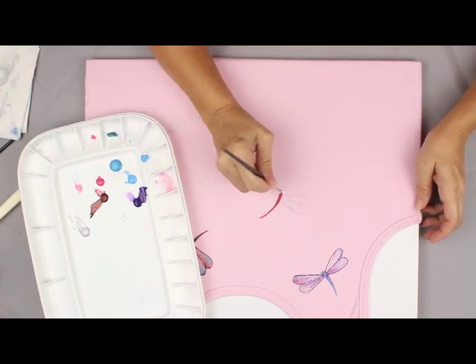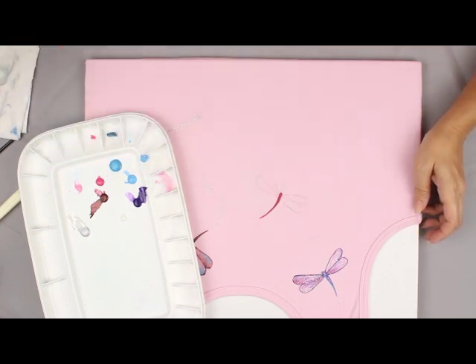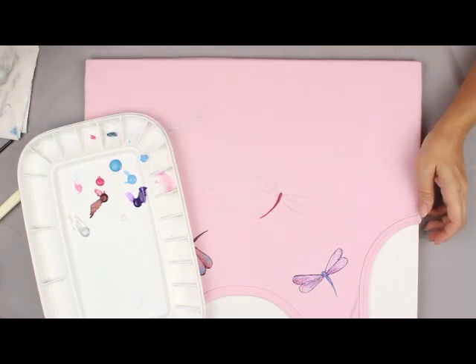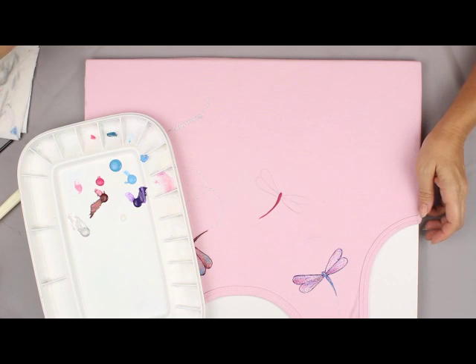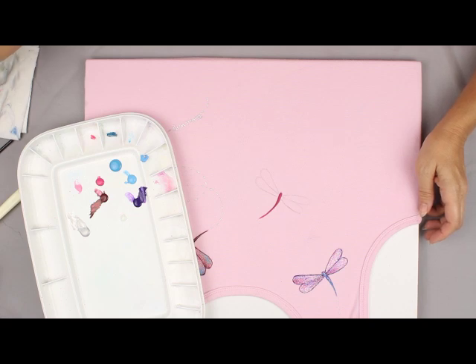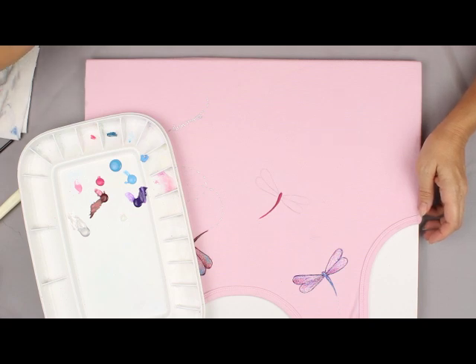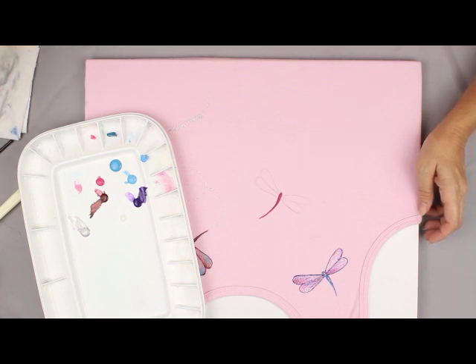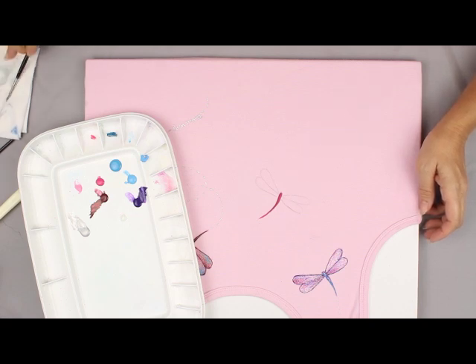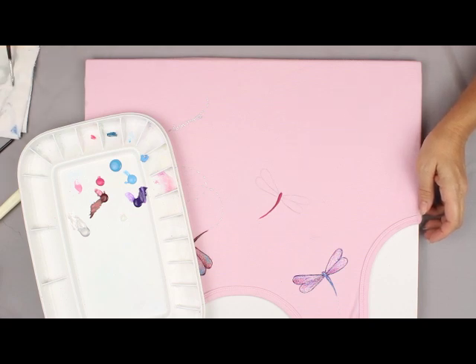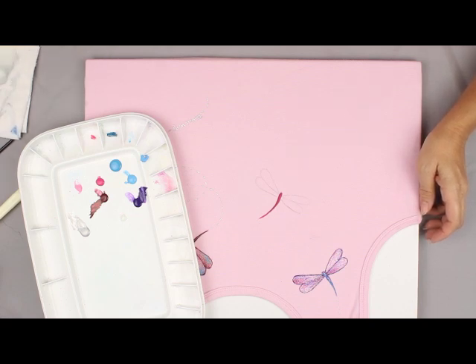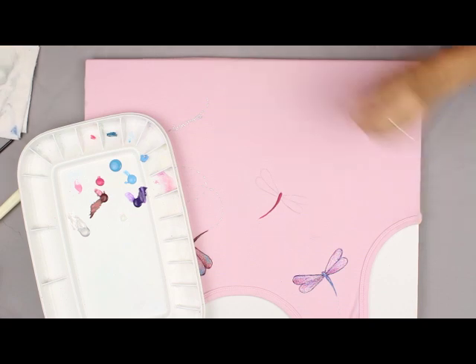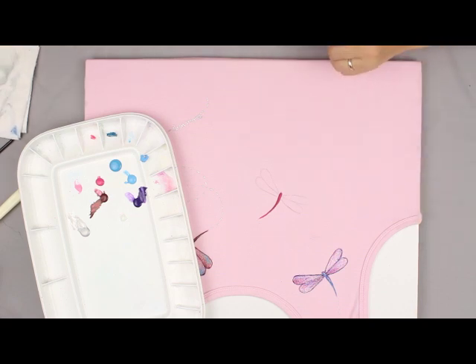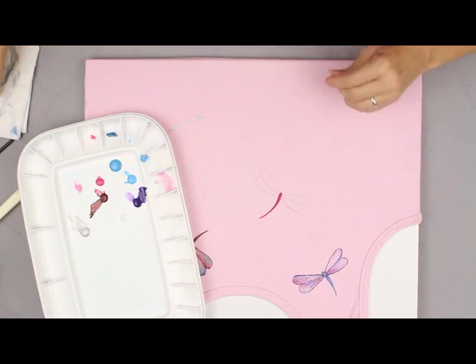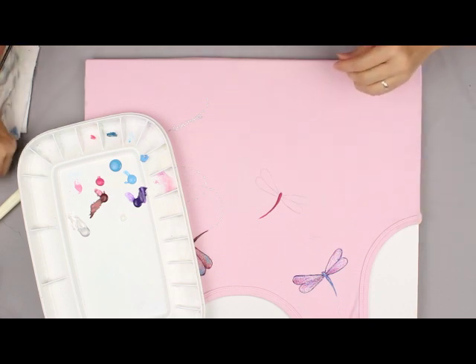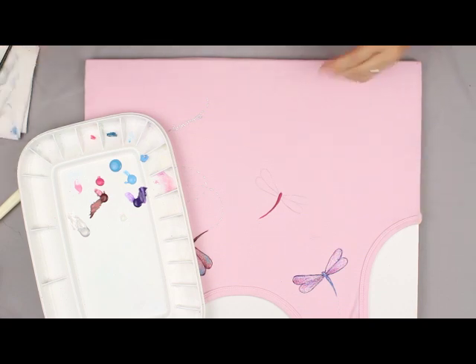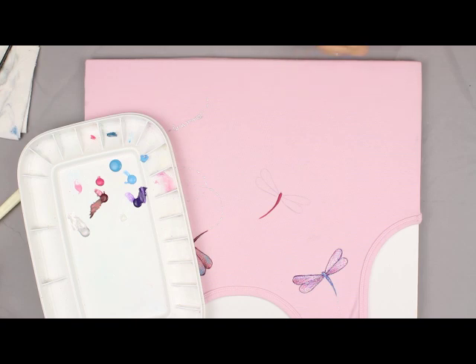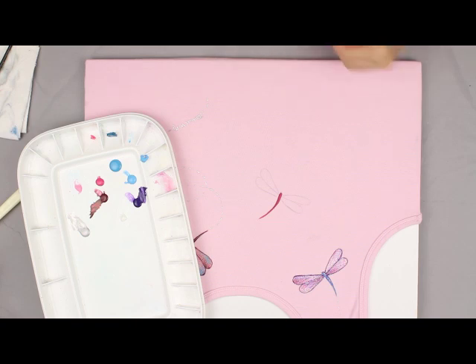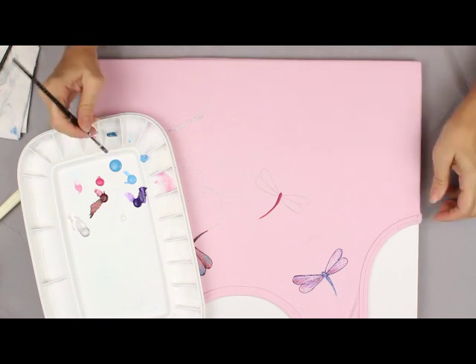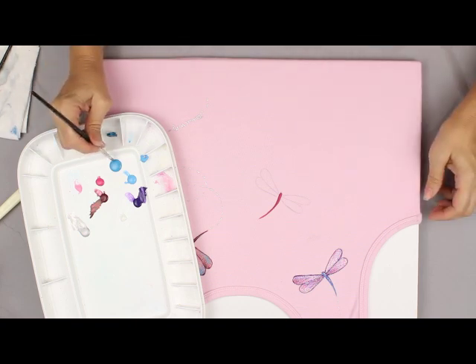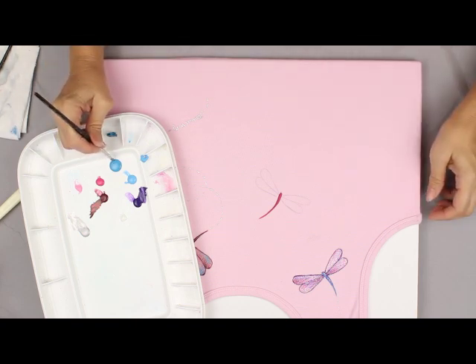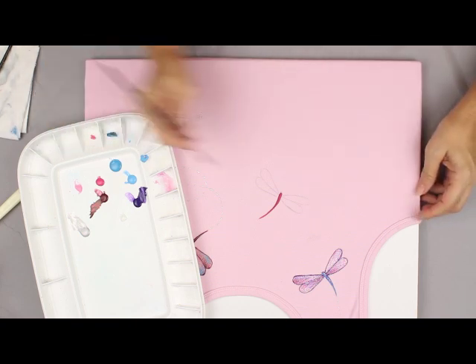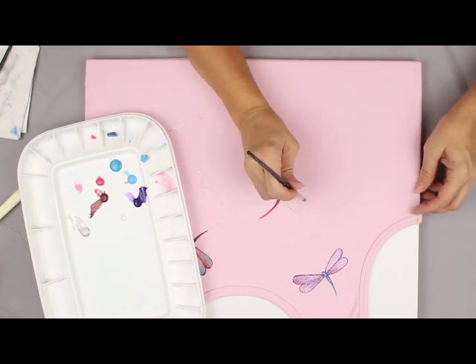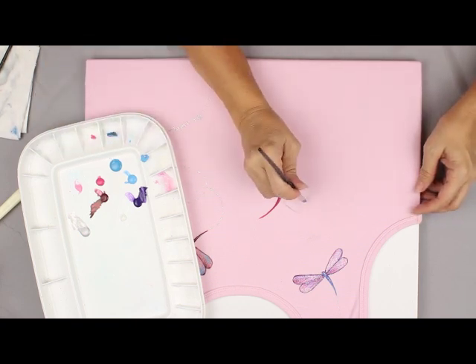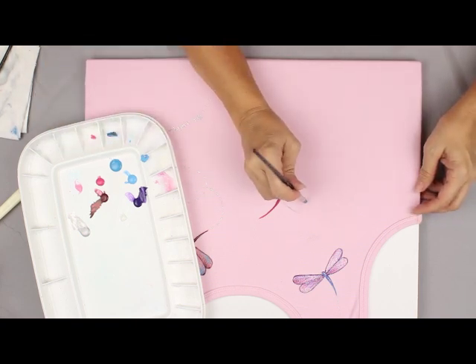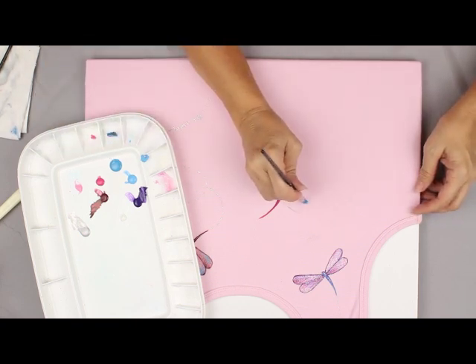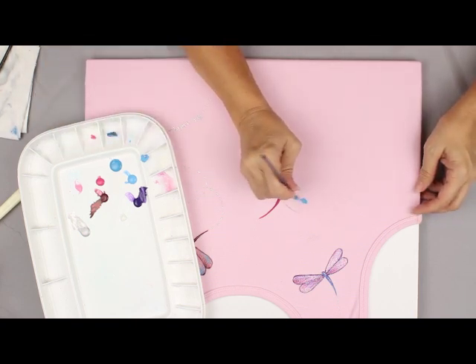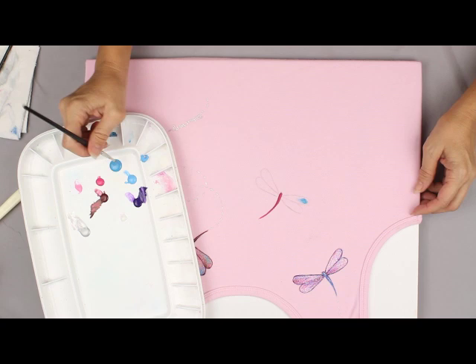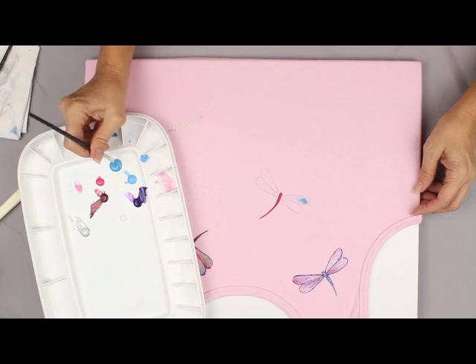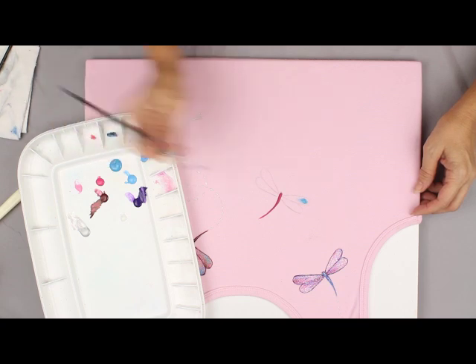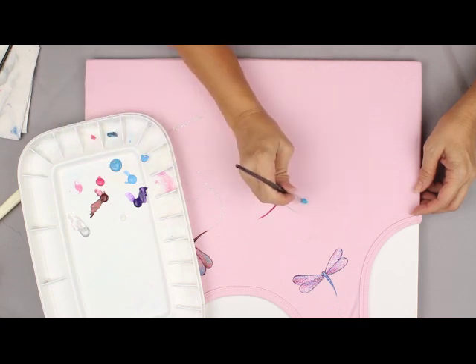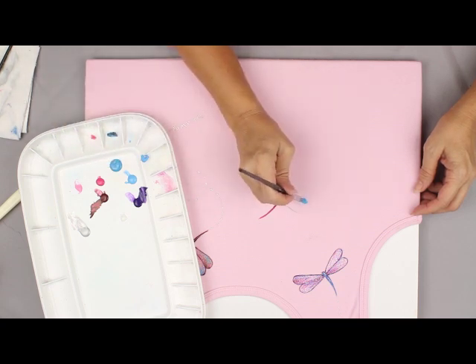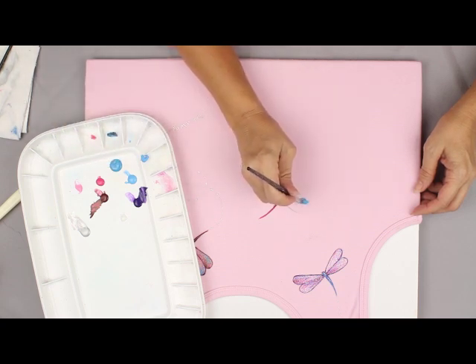The paint is really fun and easy to work with. You need to apply it heavy enough to cover the weave of the fabric. I'm switching to a bigger brush and I'm going to use the DecoArt Fine Glitters to paint my wings in.